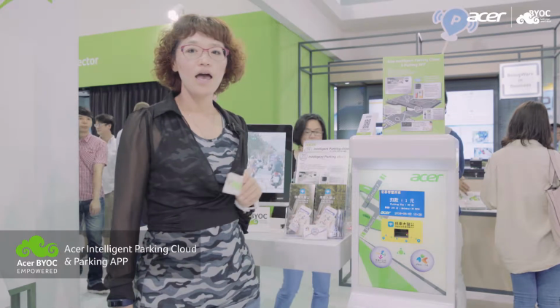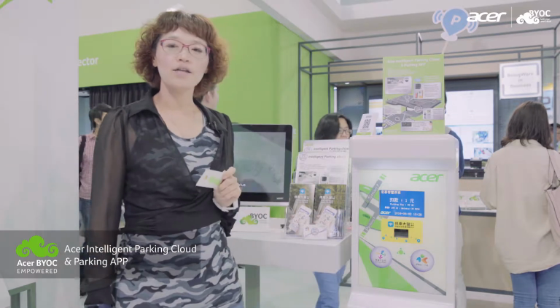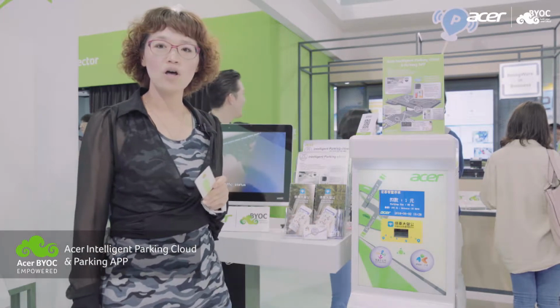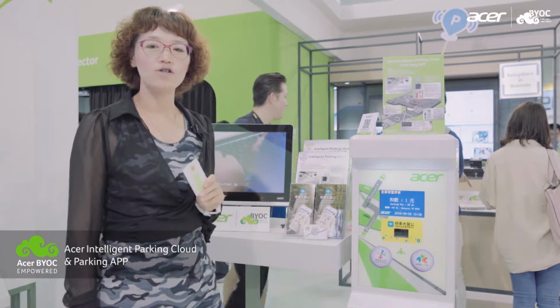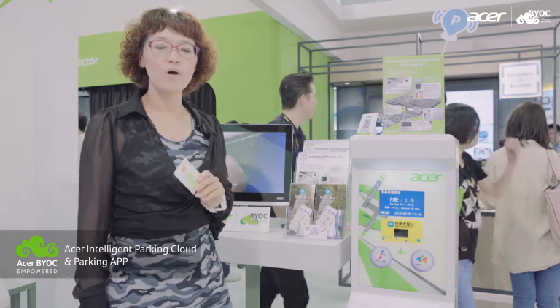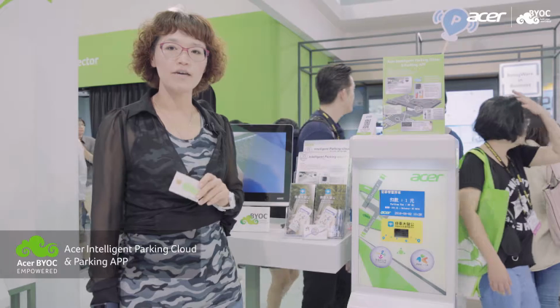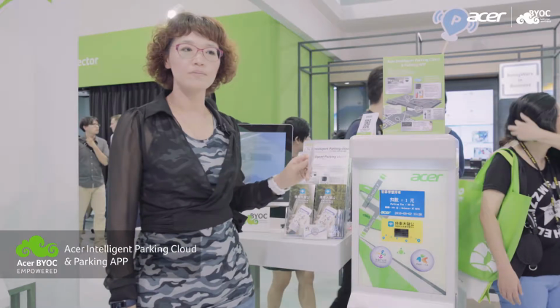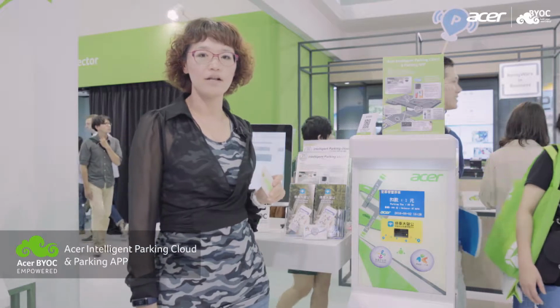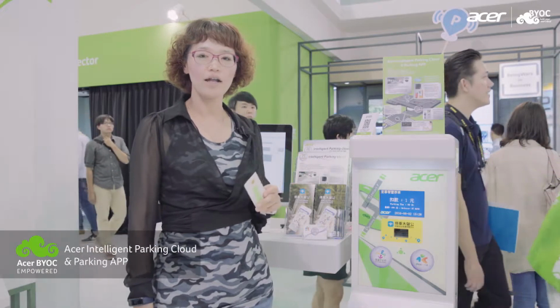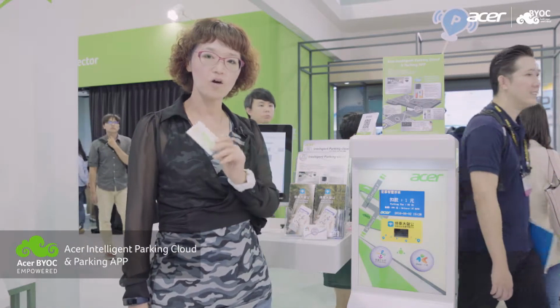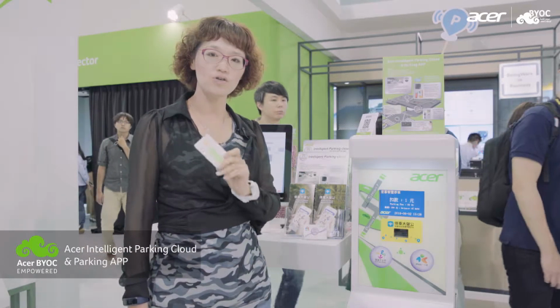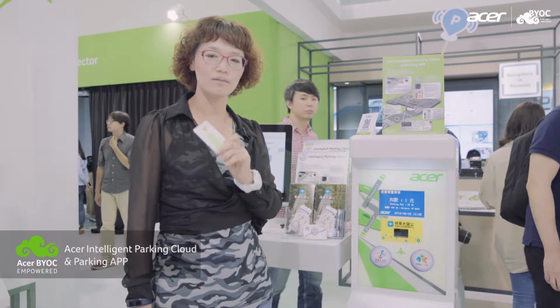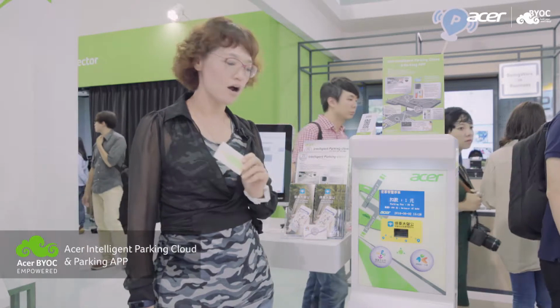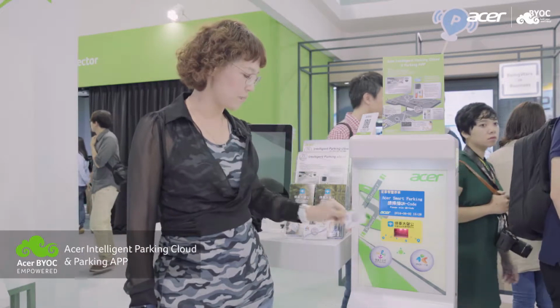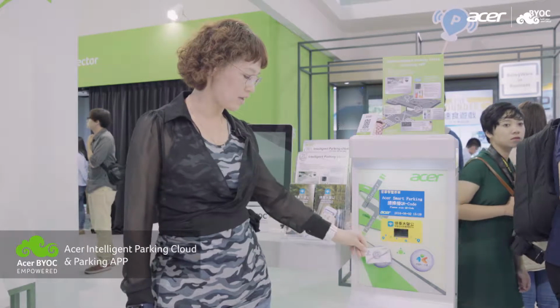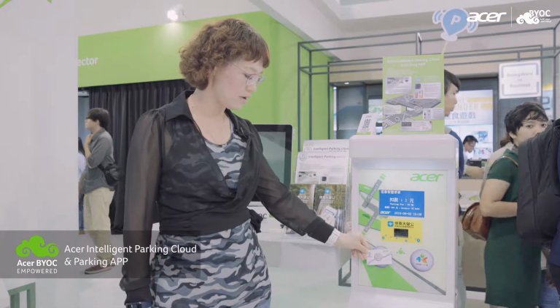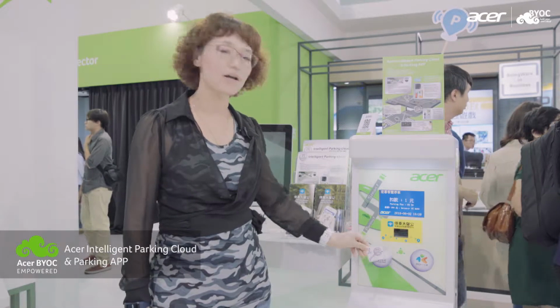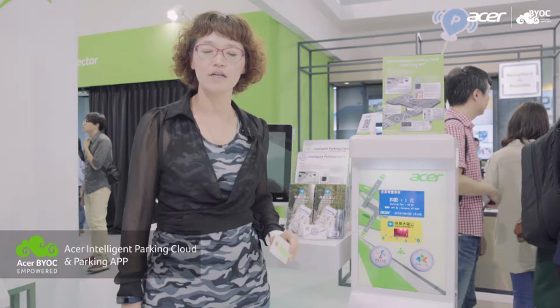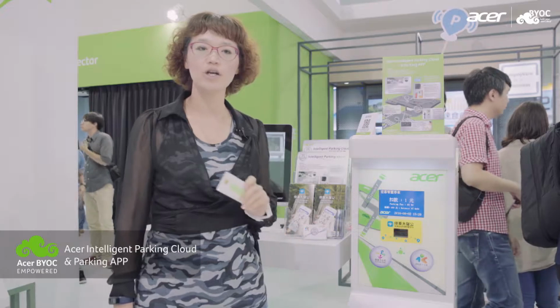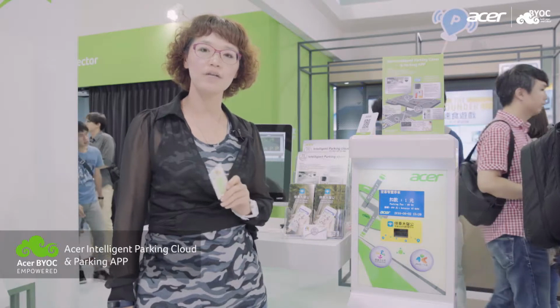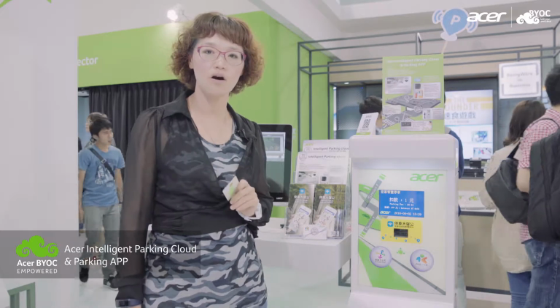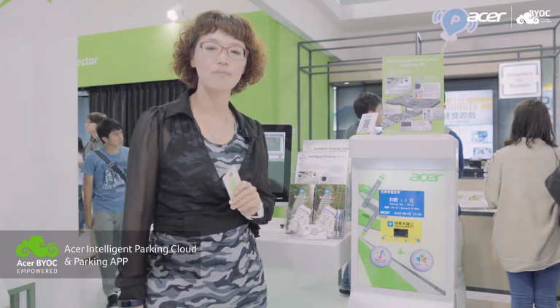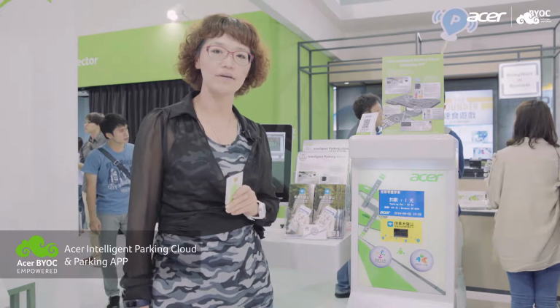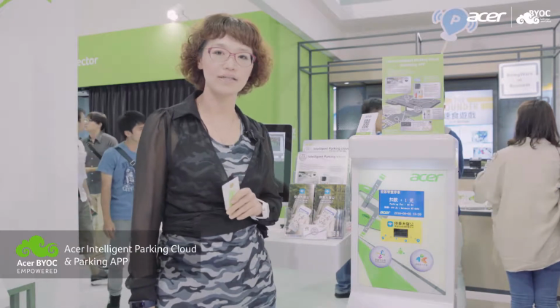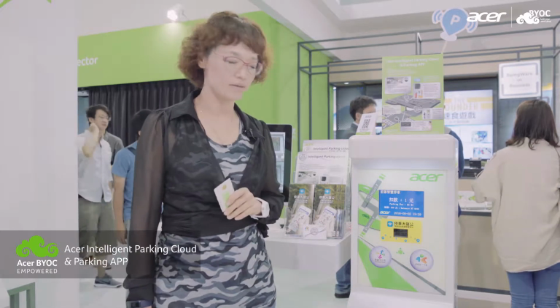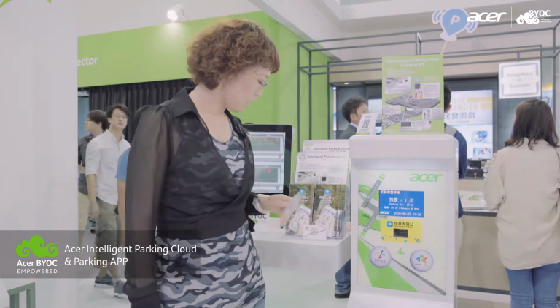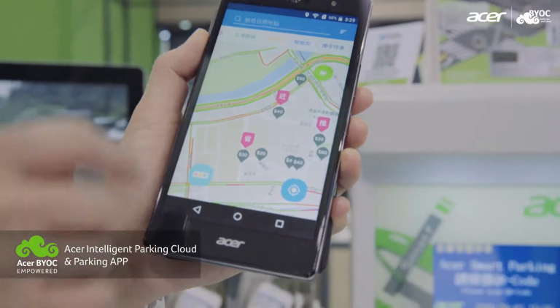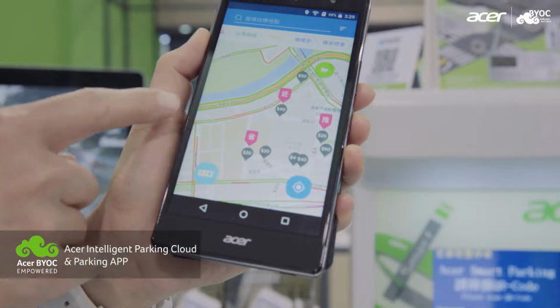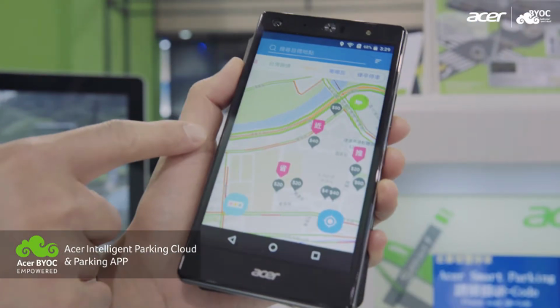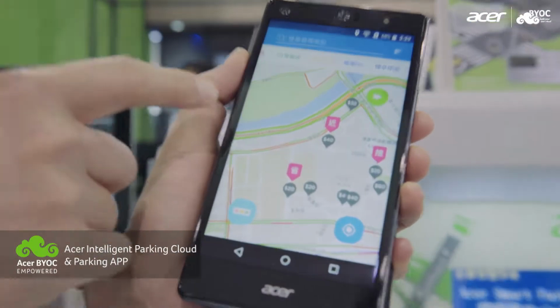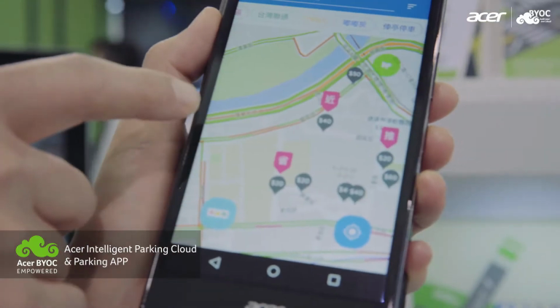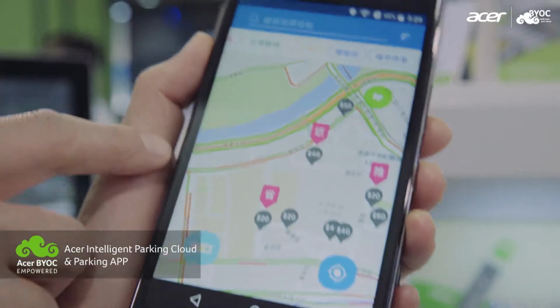And also, when the driver leaves the parking lot, they can also use the app to pay the parking fee to complete the whole parking process. This is our parking app.